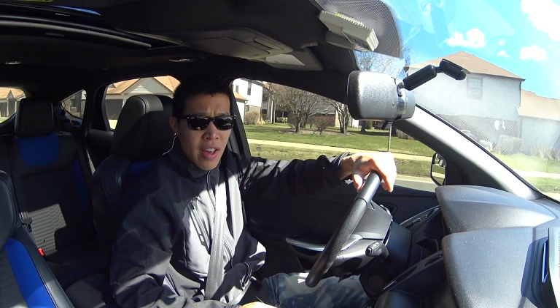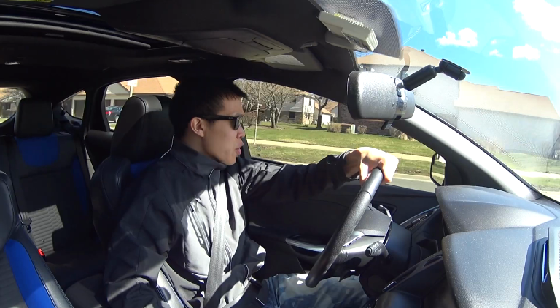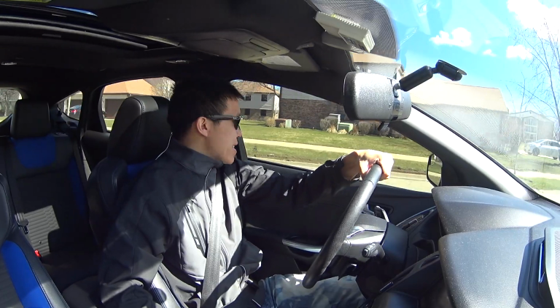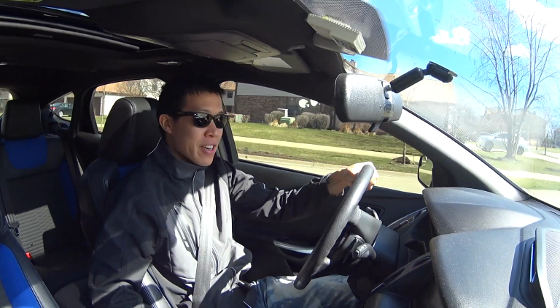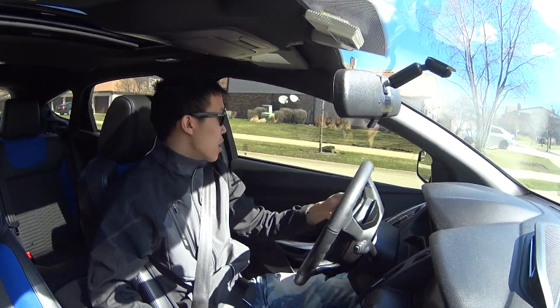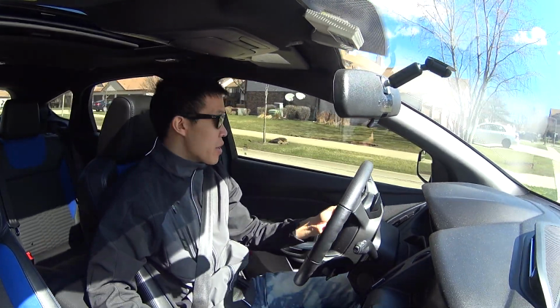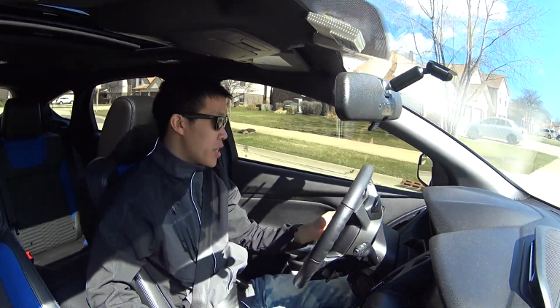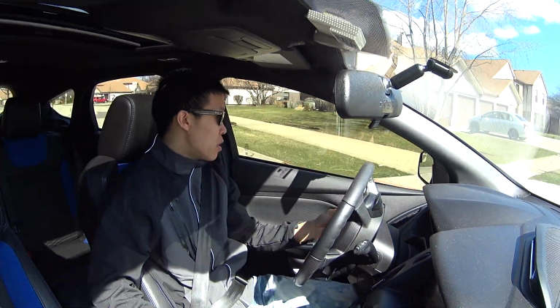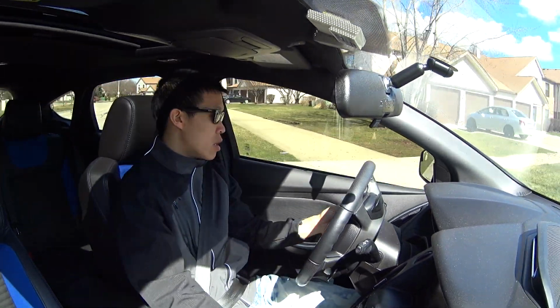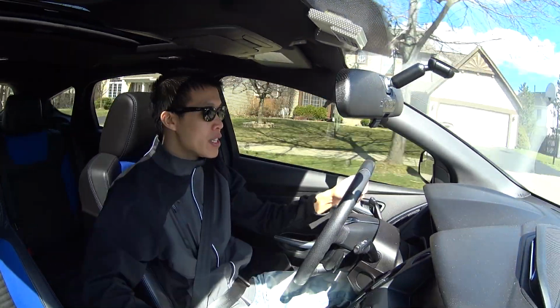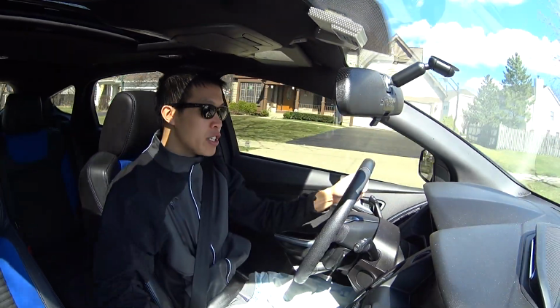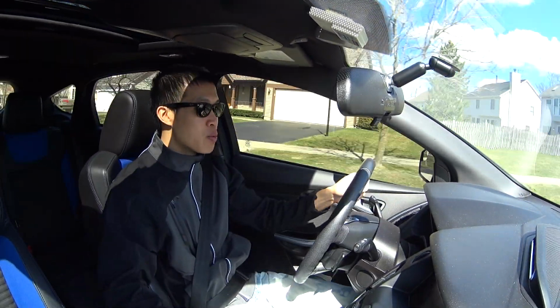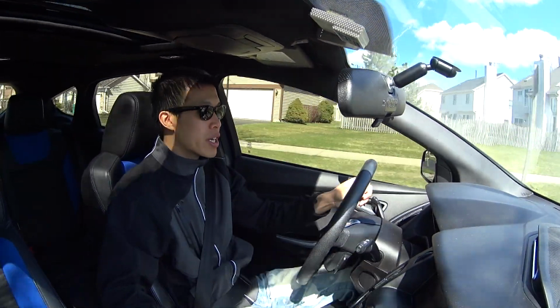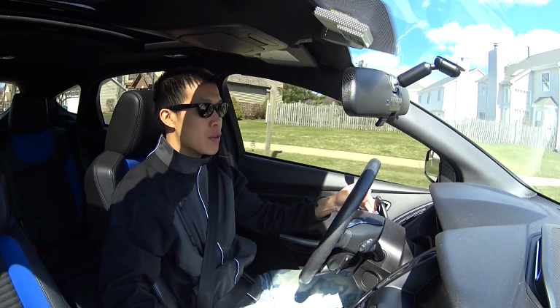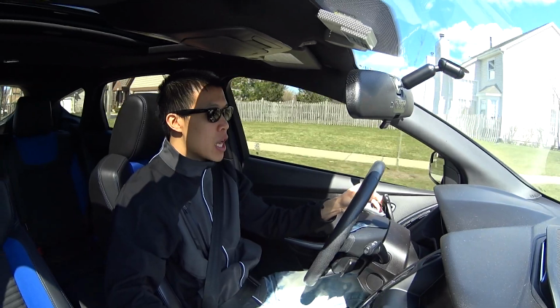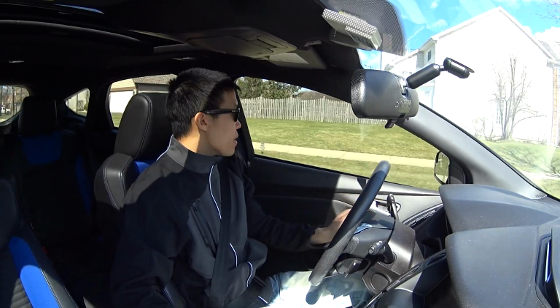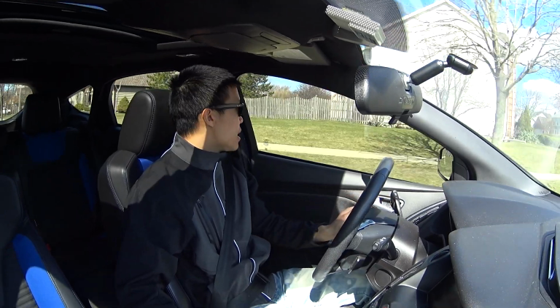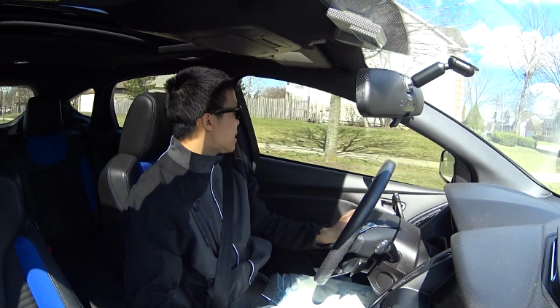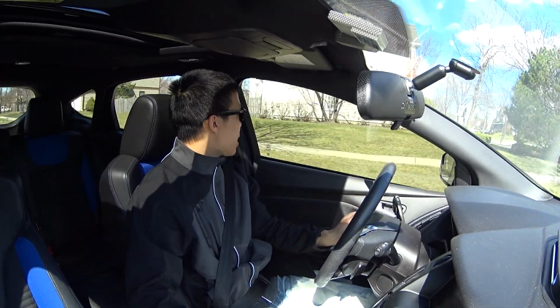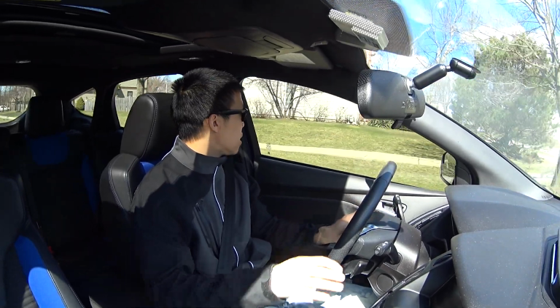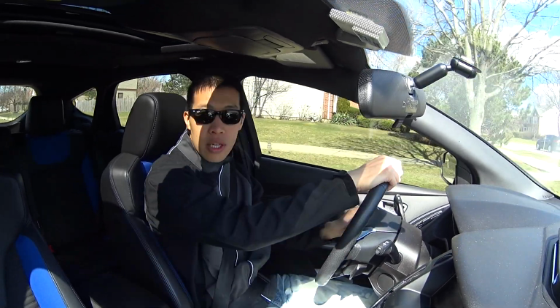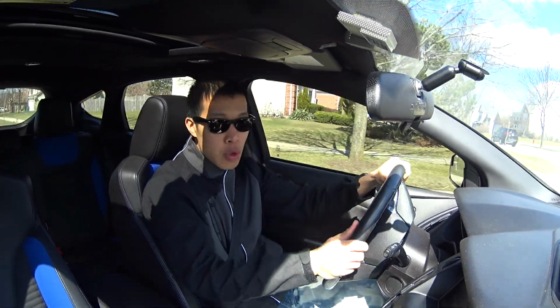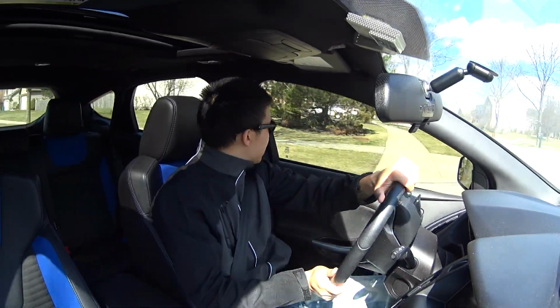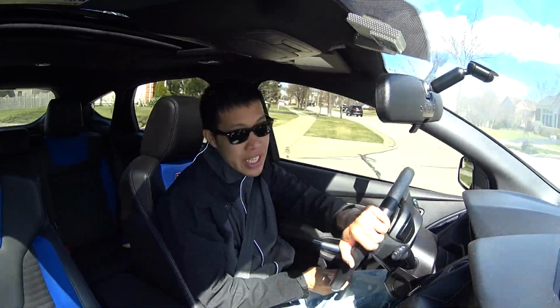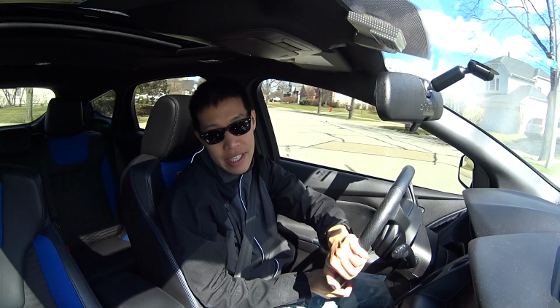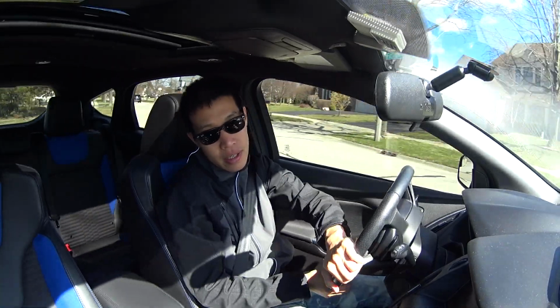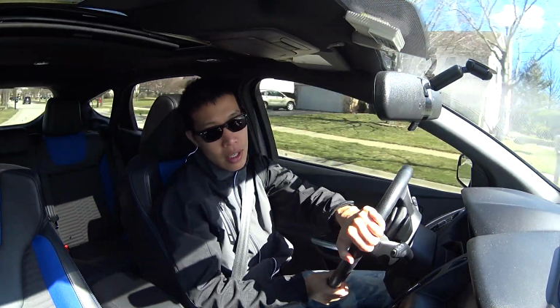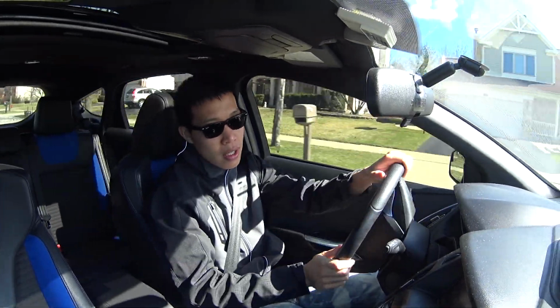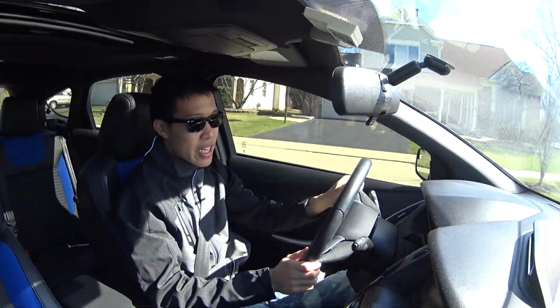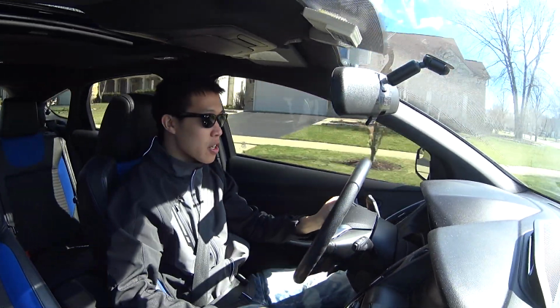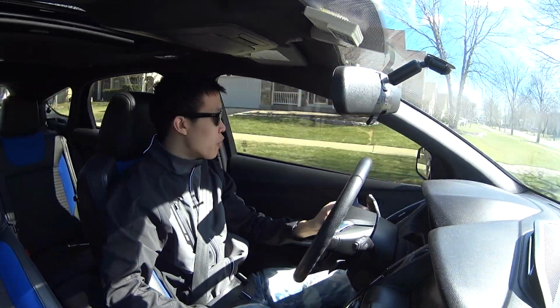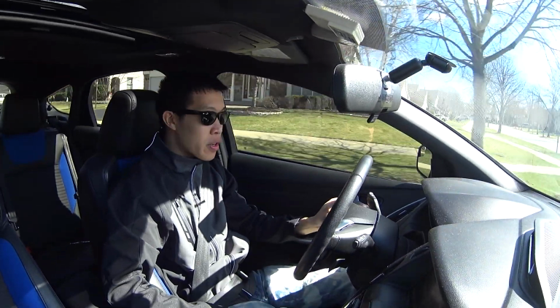Hey everyone, it's Derek here with another video. I wanted to talk to you guys real quick about the easiest way to upgrade to HIDs in your Ford Focus.